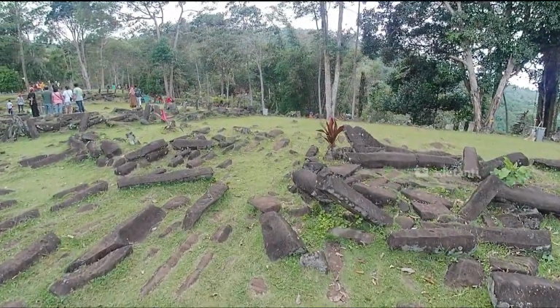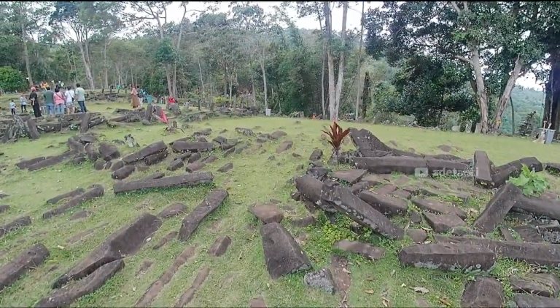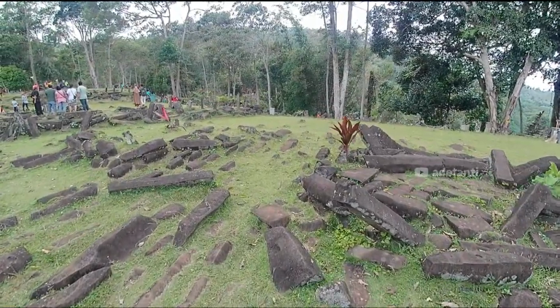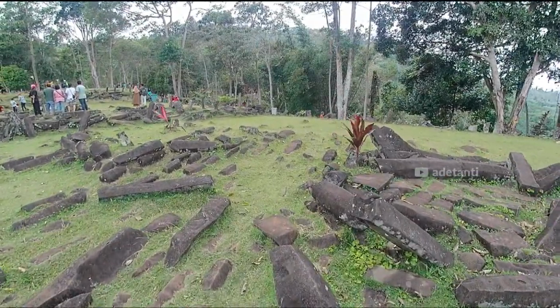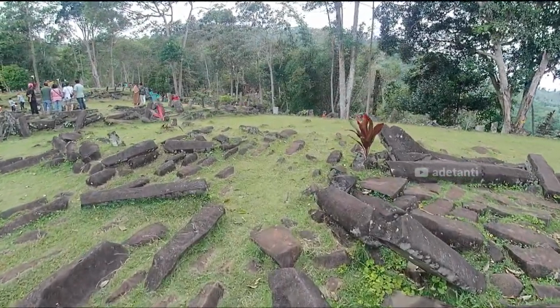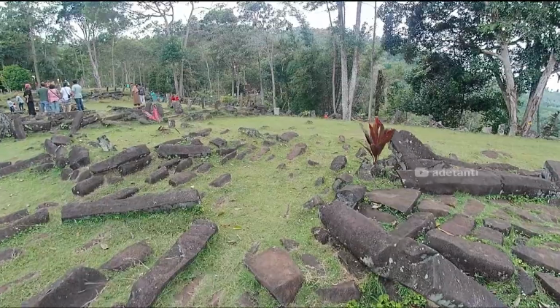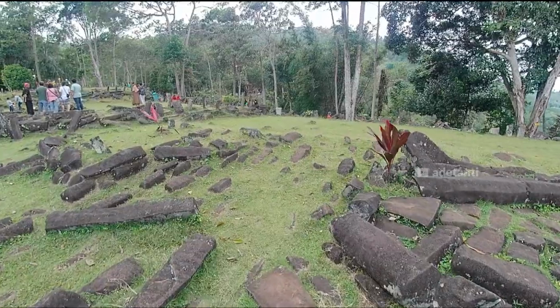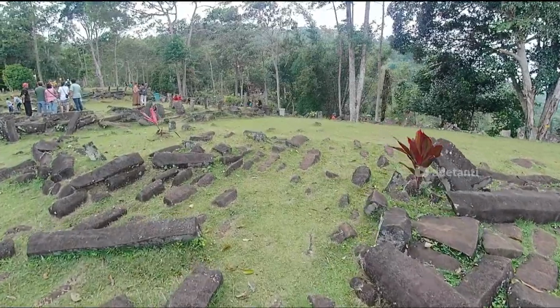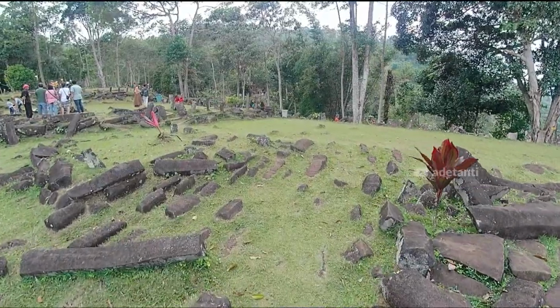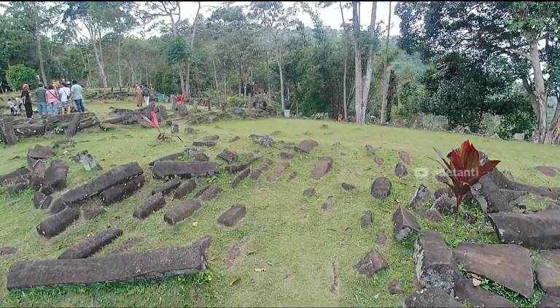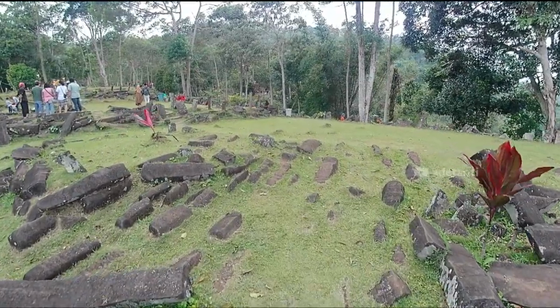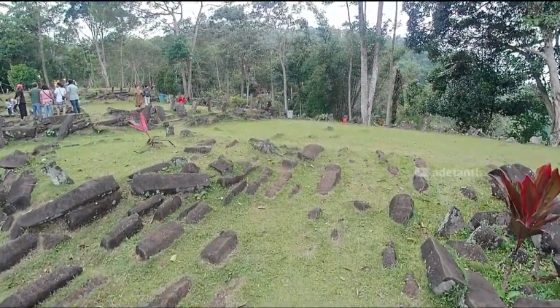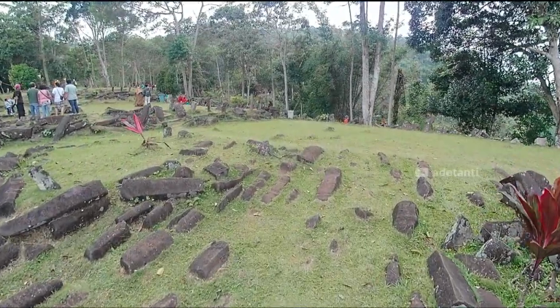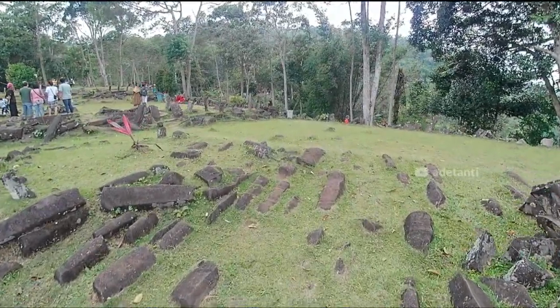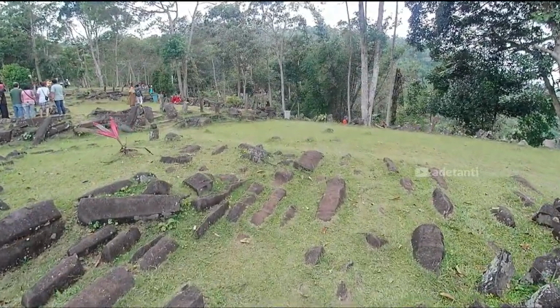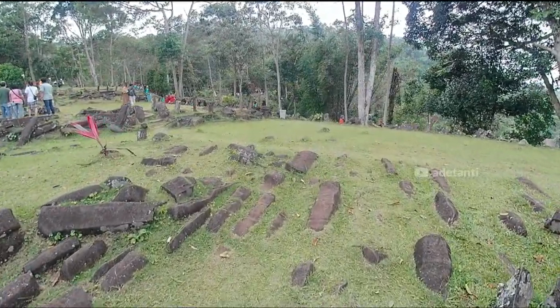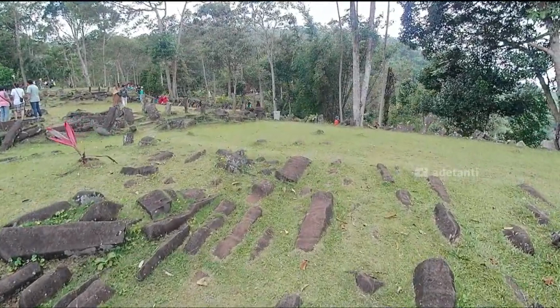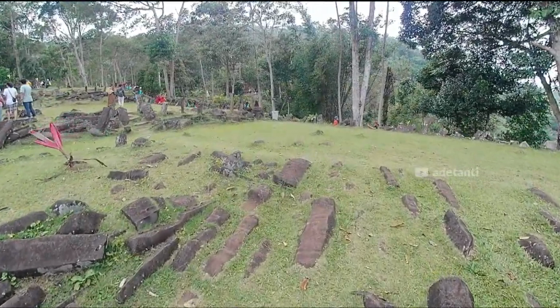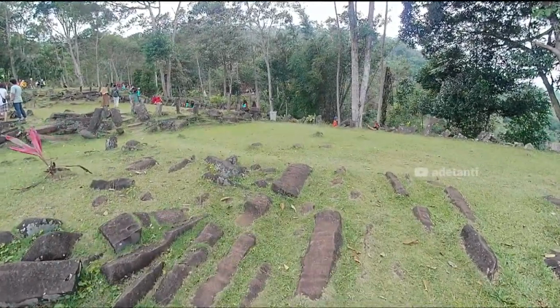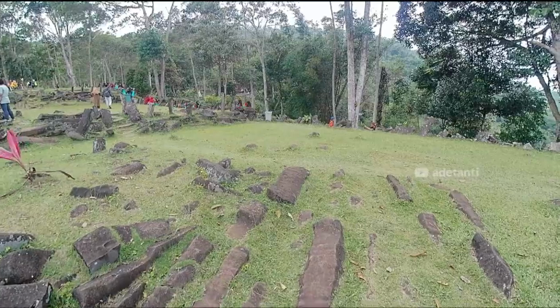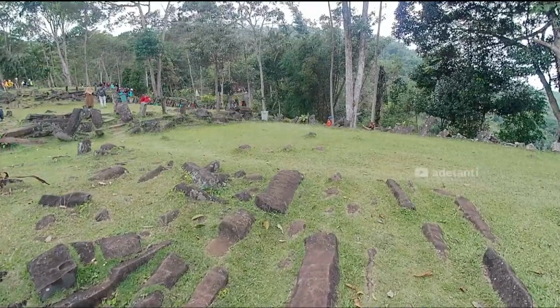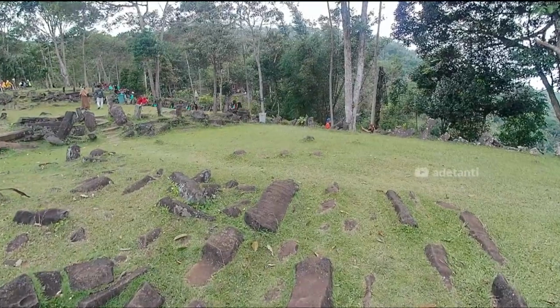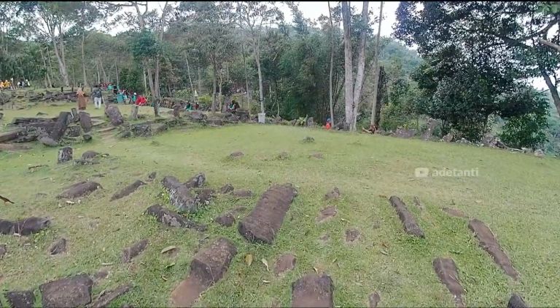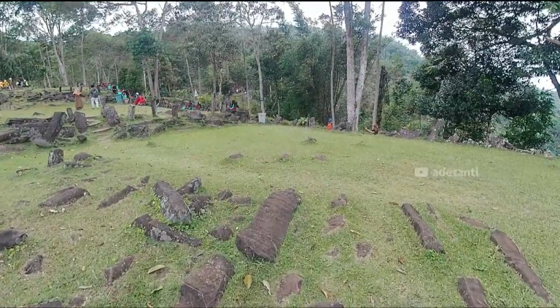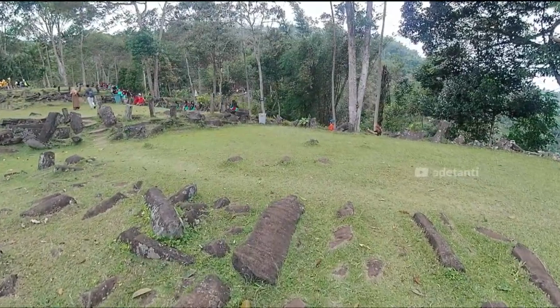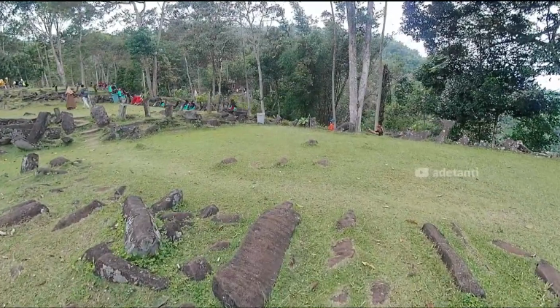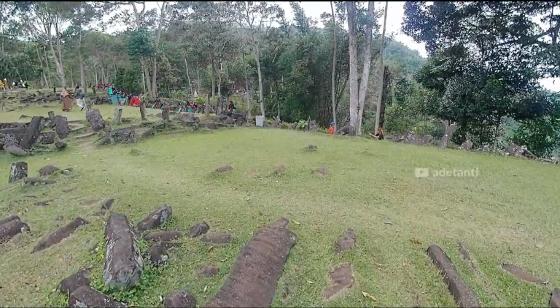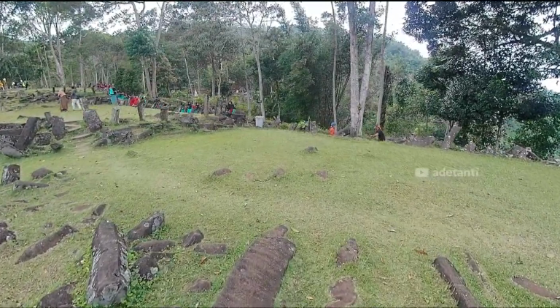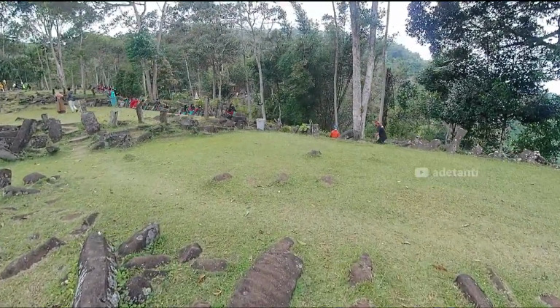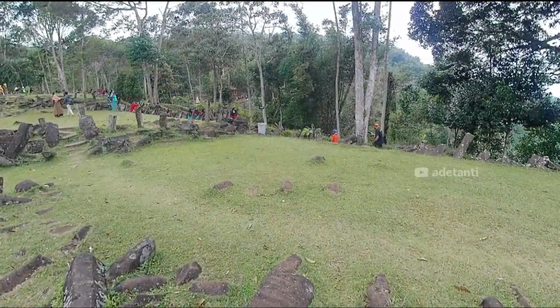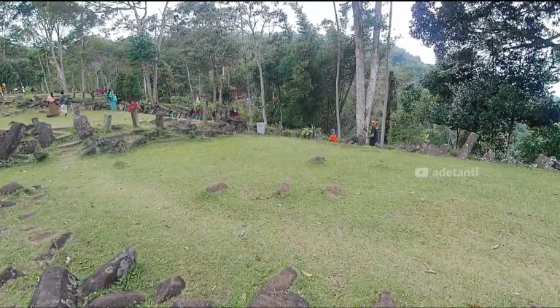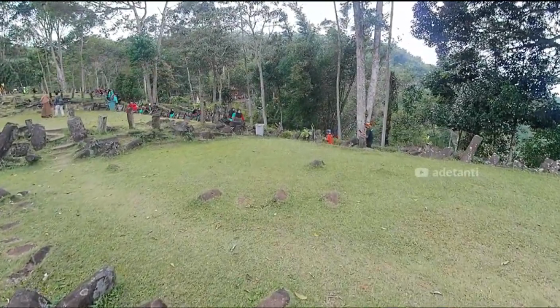Berikut fakta dan misteri Gunung Padang yang mengguncang dunia. Yang pertama, Gunung Padang ini 10 kali lebih besar dari Candi Borobudur, bahkan se-Asia Tenggara.